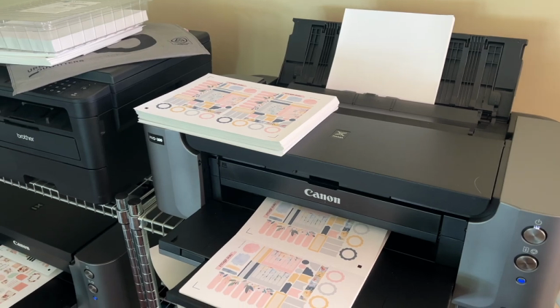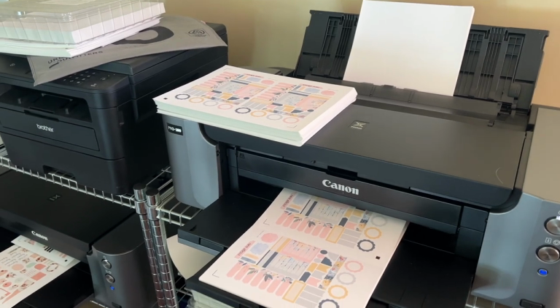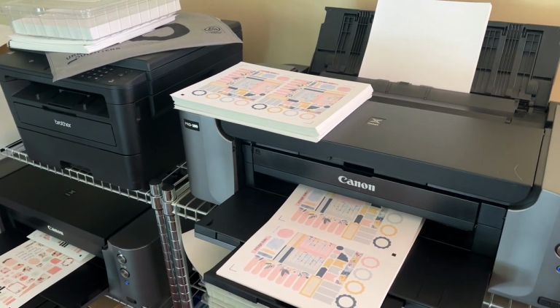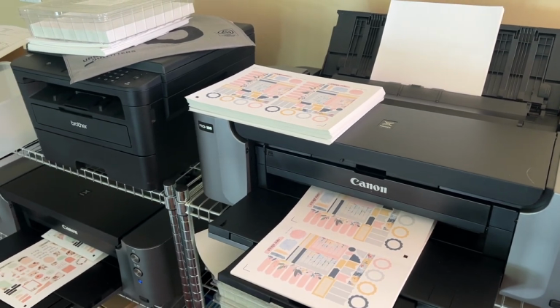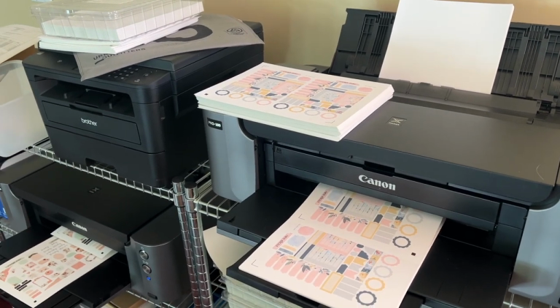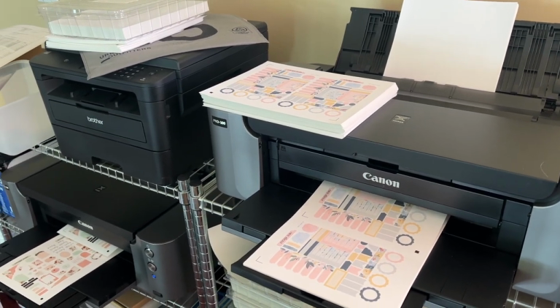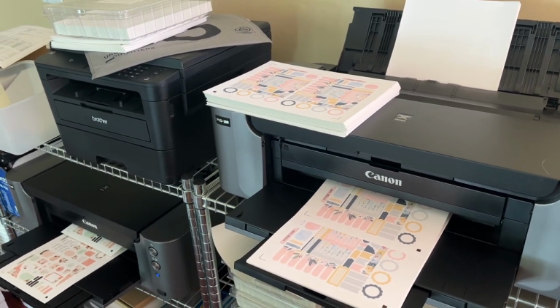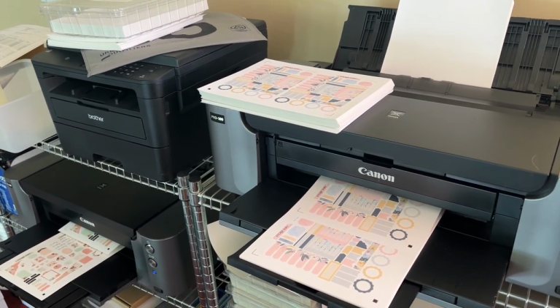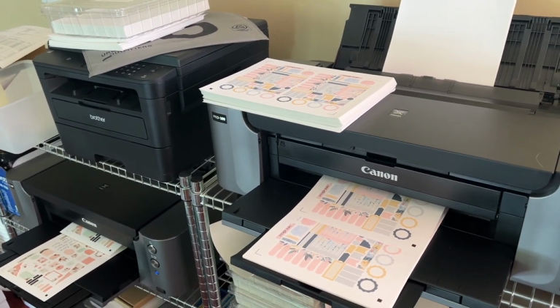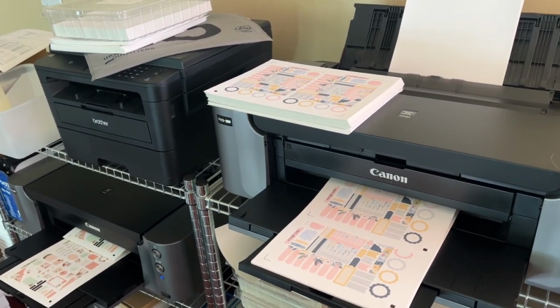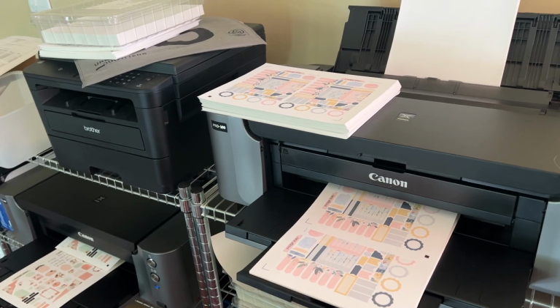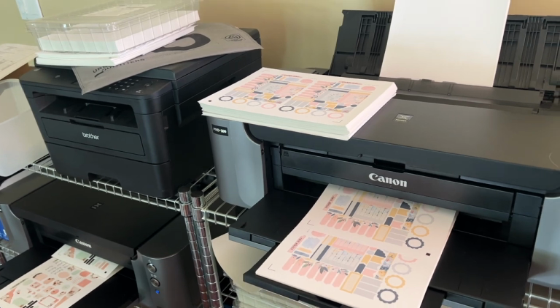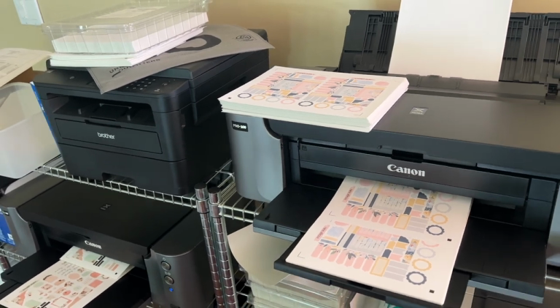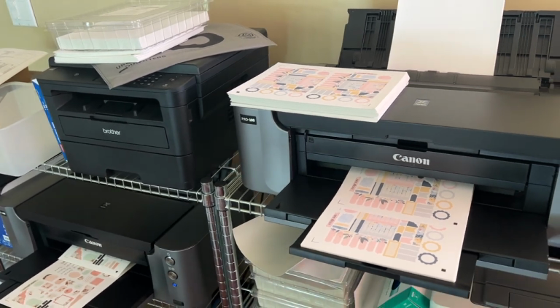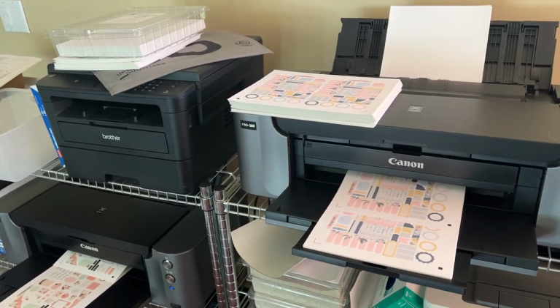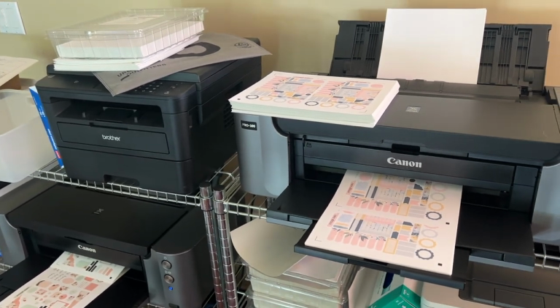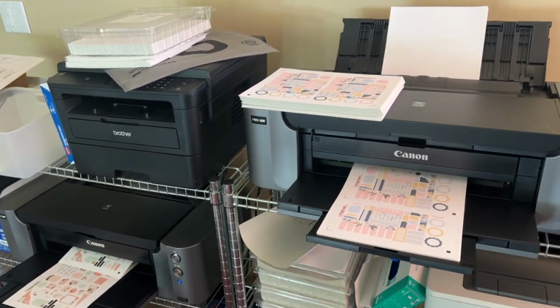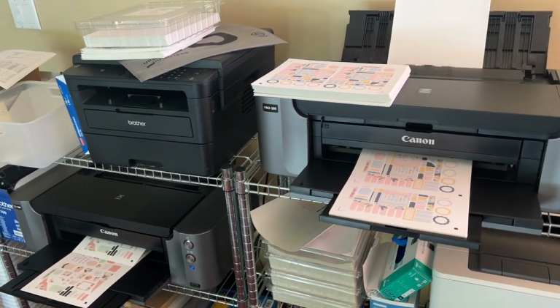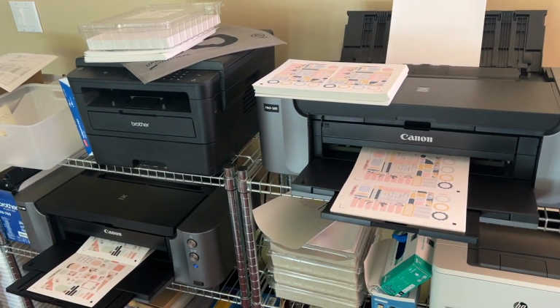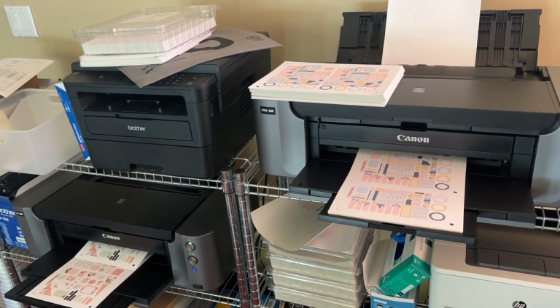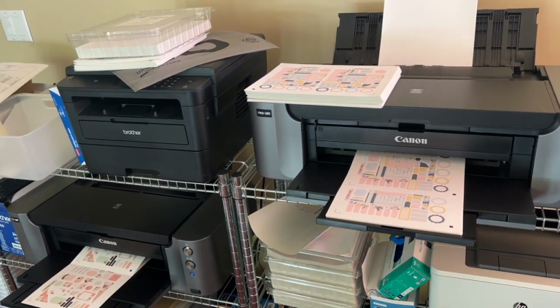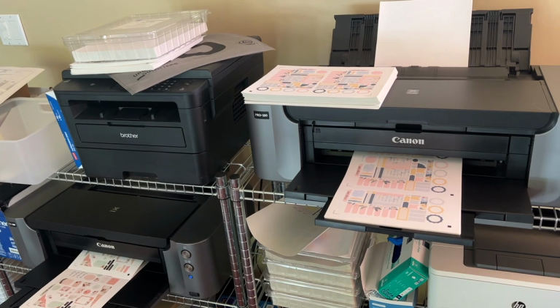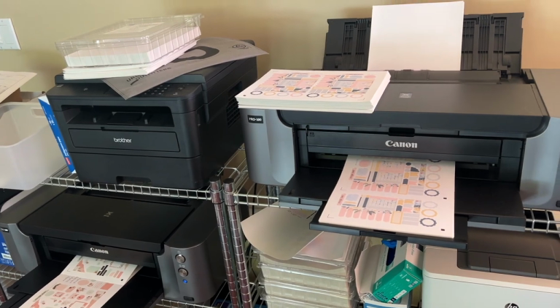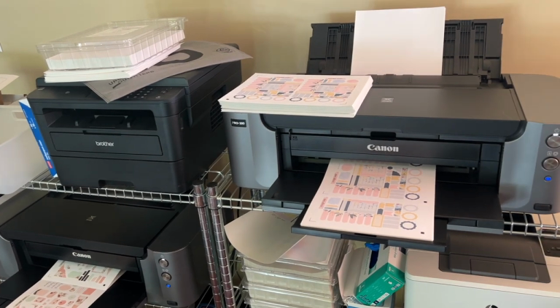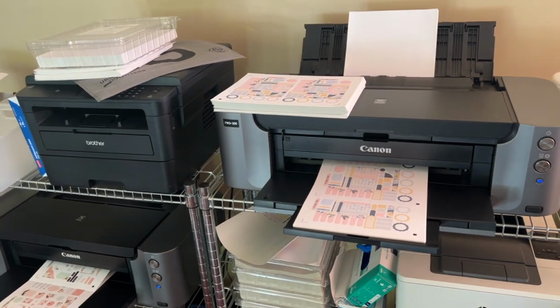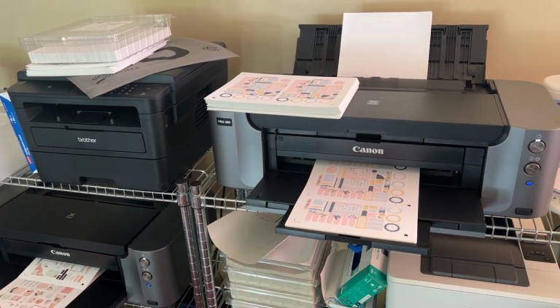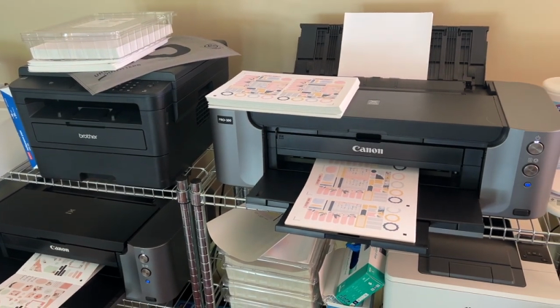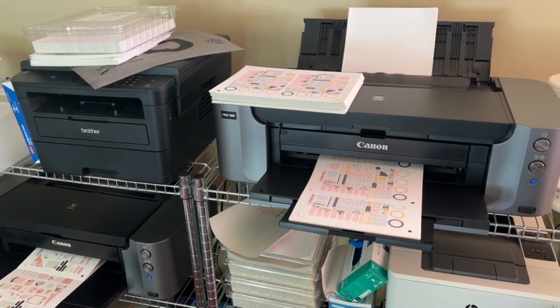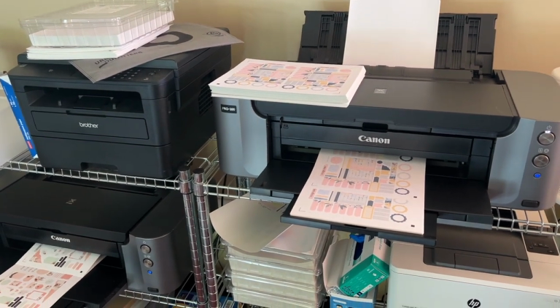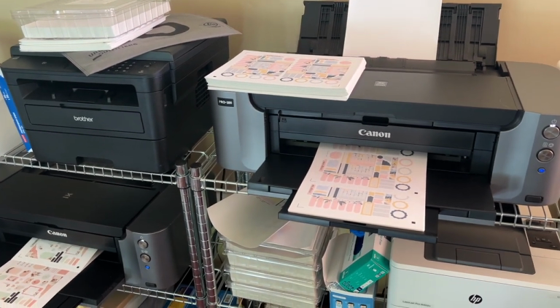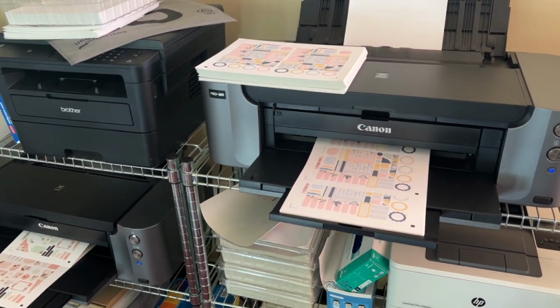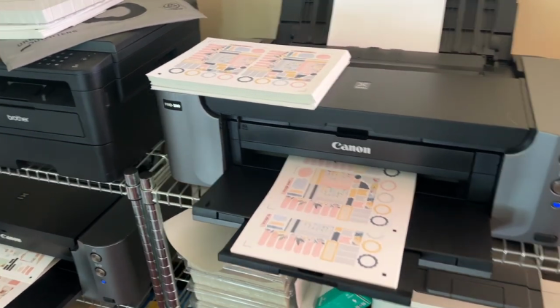I'm going to record this video on my phone because the camera's out of battery and it's currently charging. Today I'm just finishing up new releases. The designs are fully finished and now I'm just starting to print them.